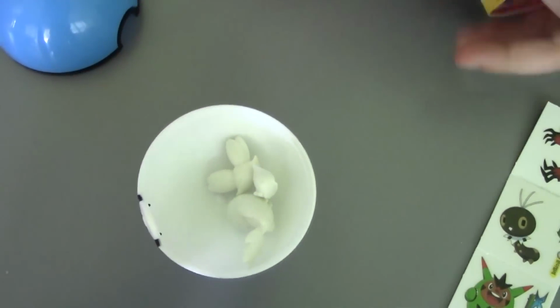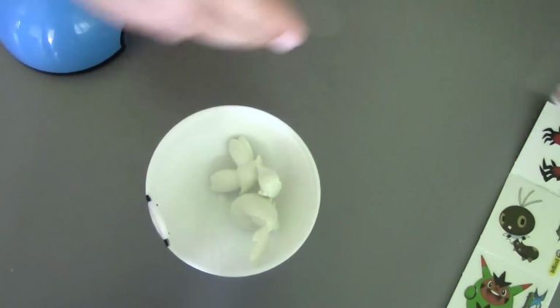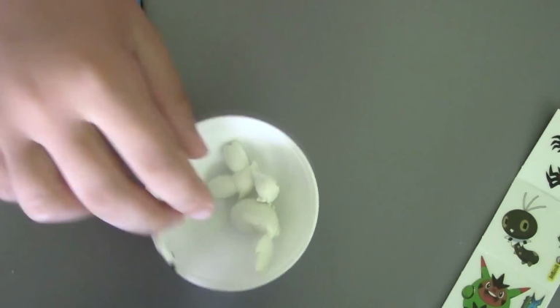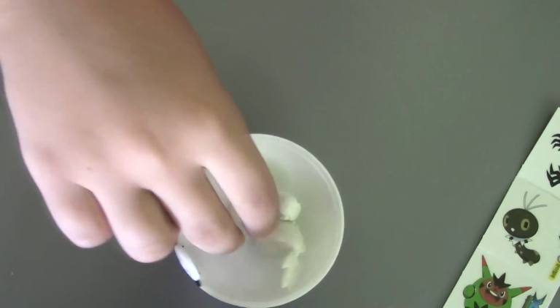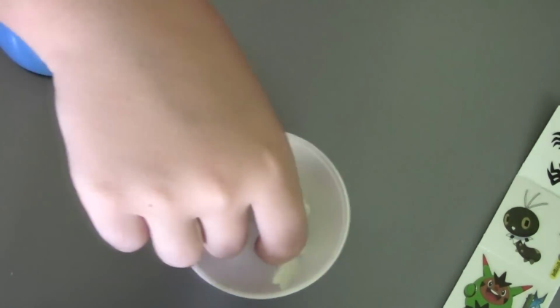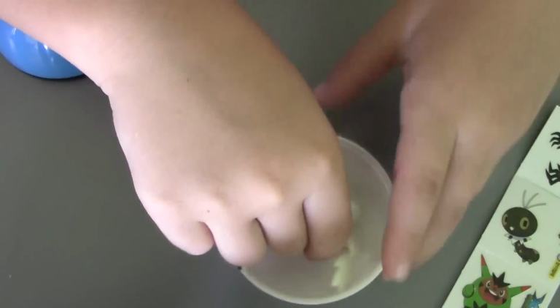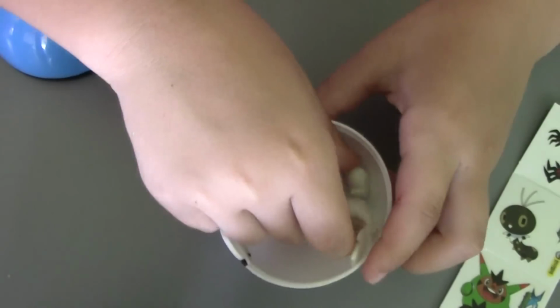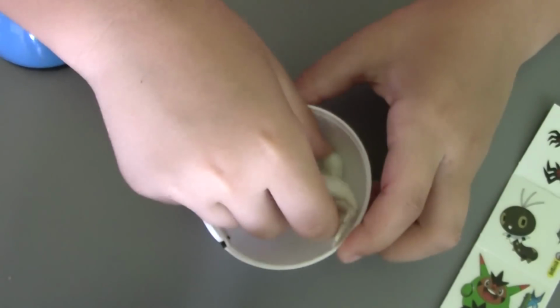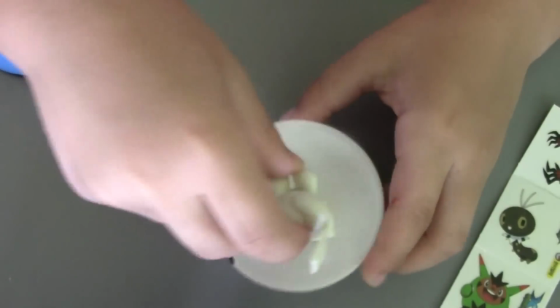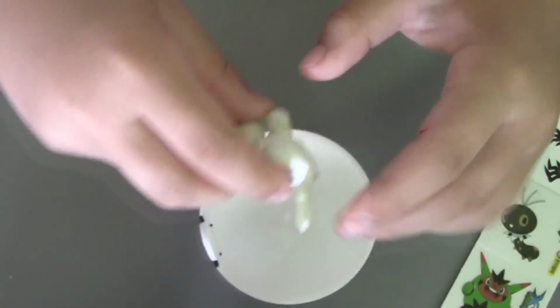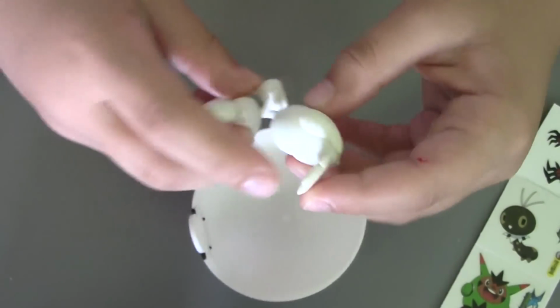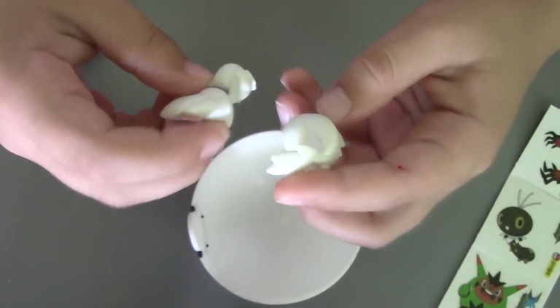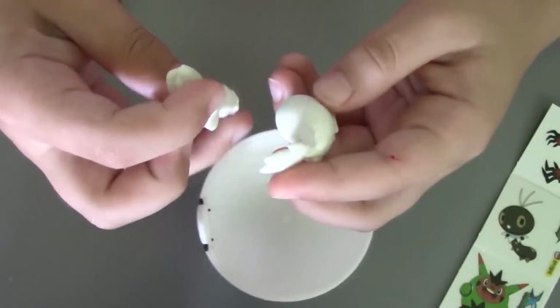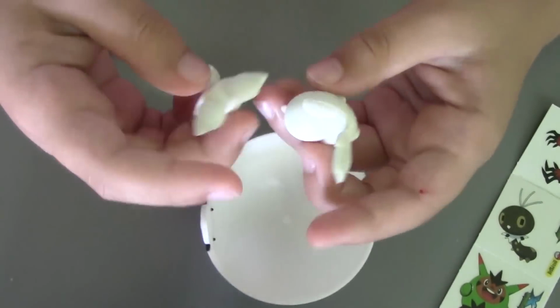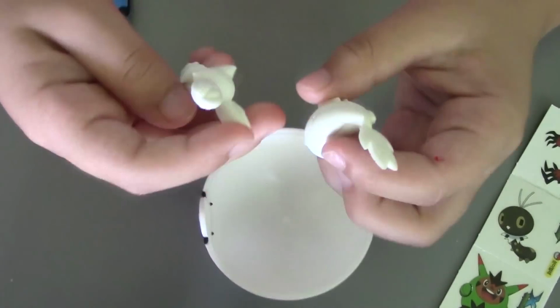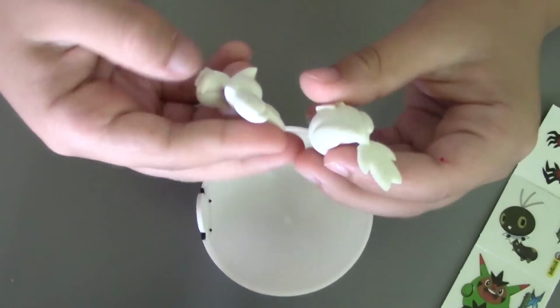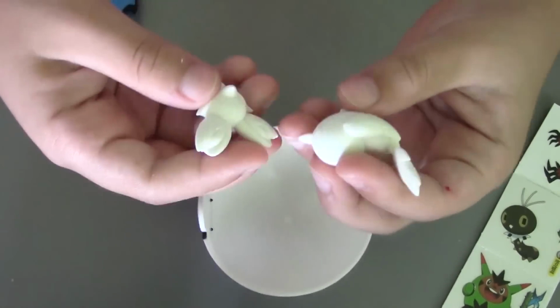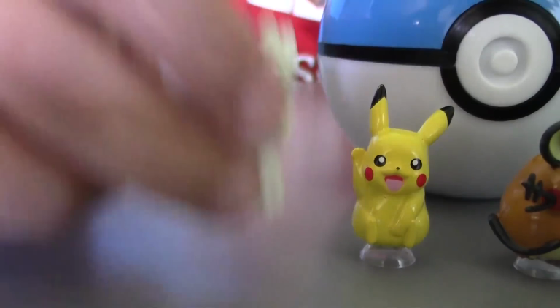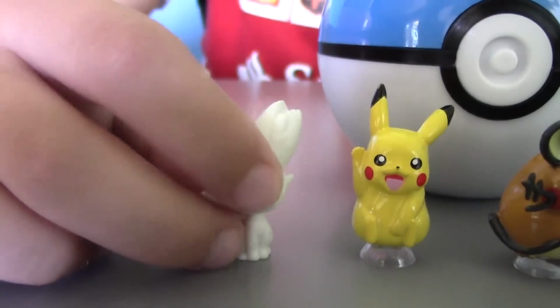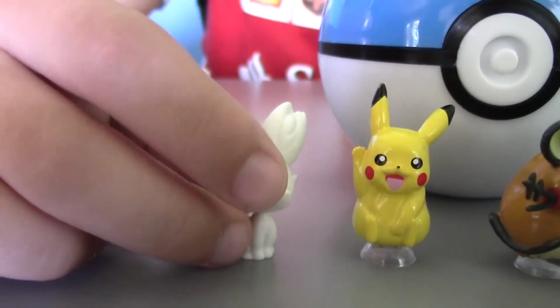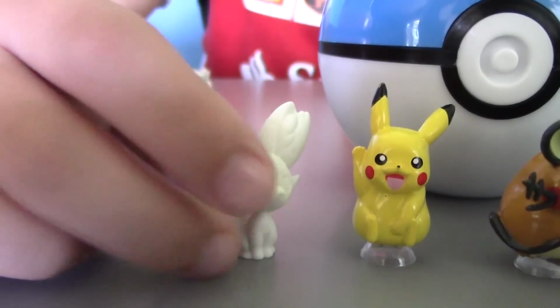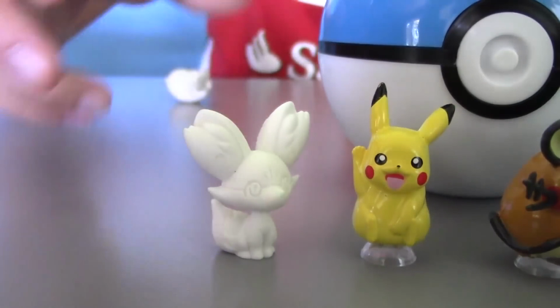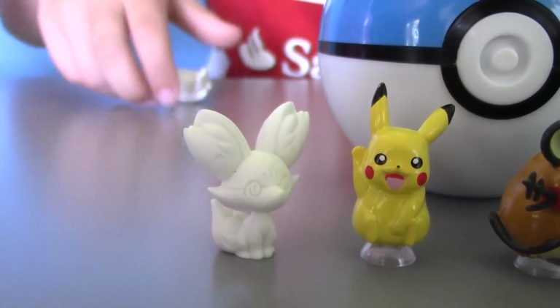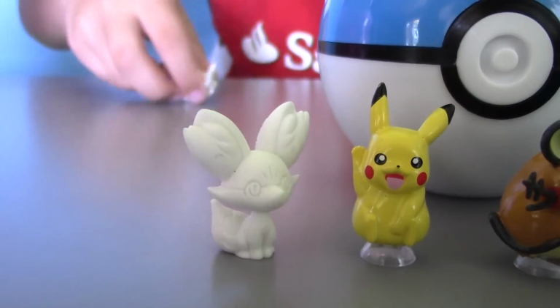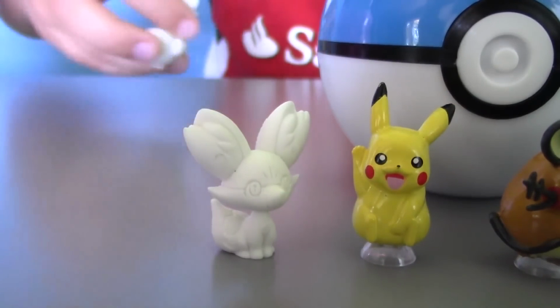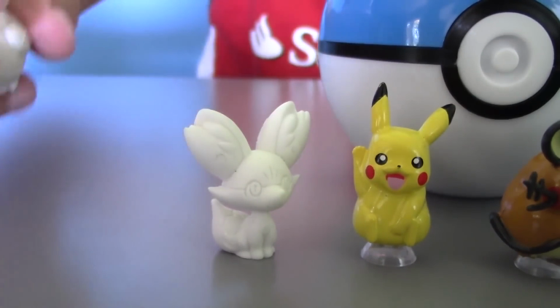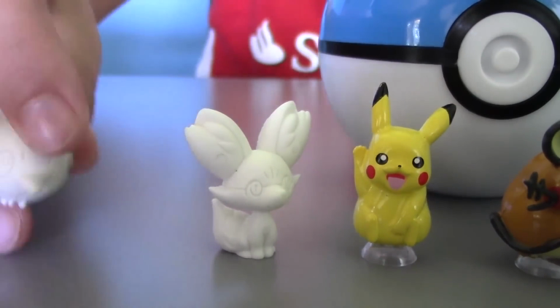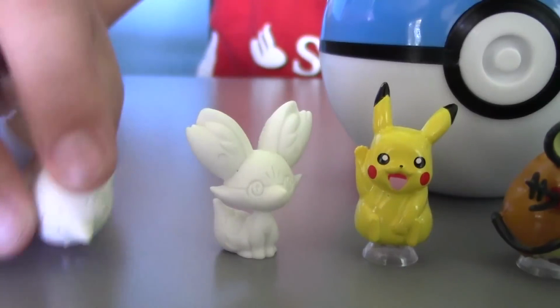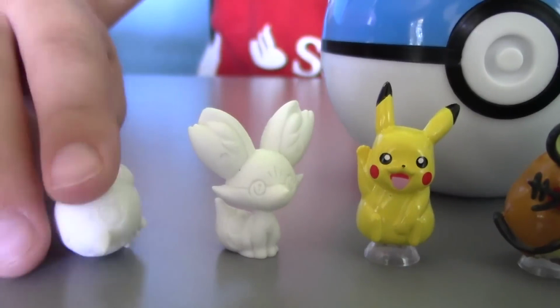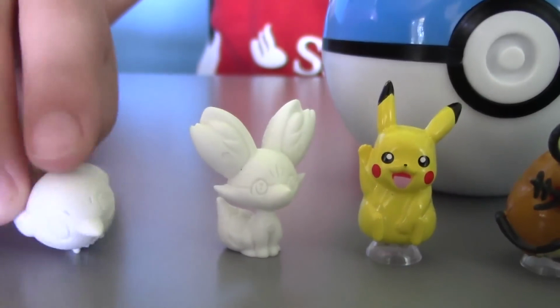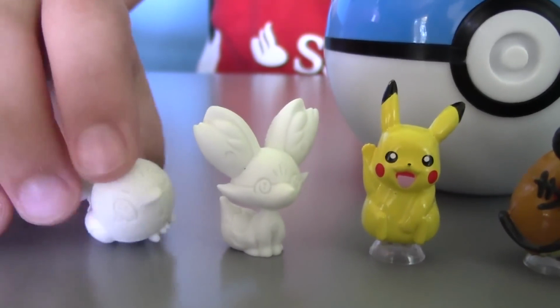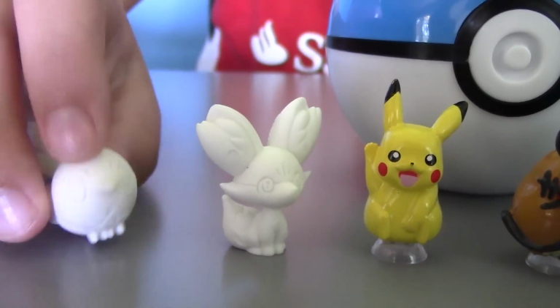So let's take our Pokemon out, and there are actually two. This one is Fennekin, and the other one is a bird.